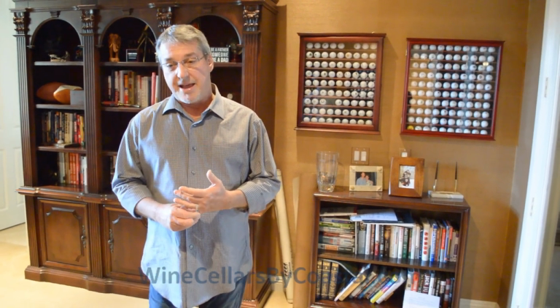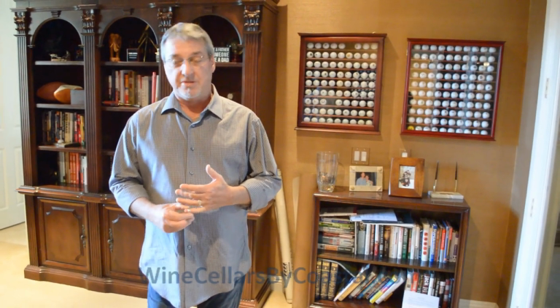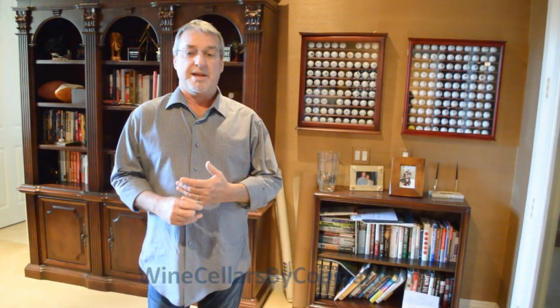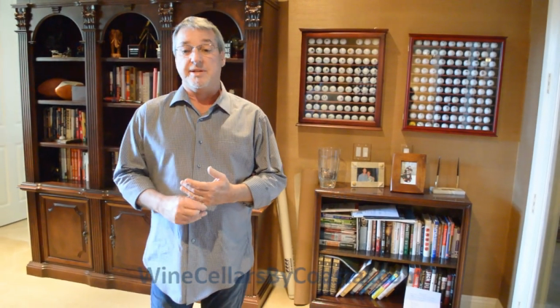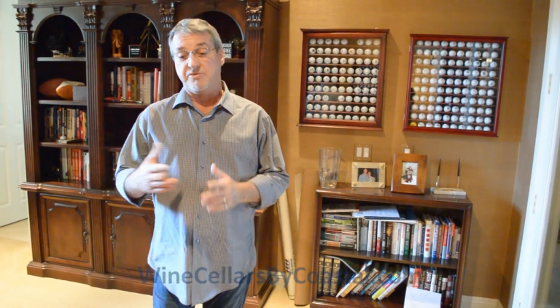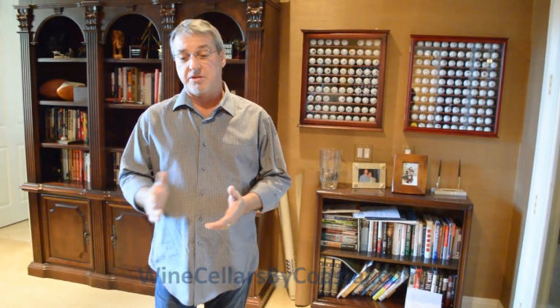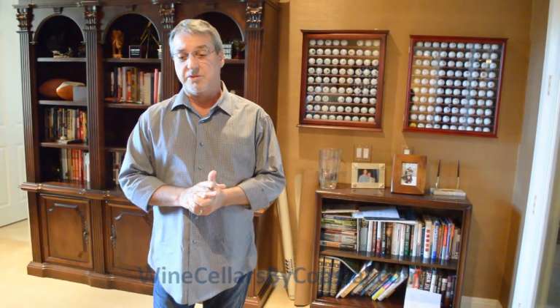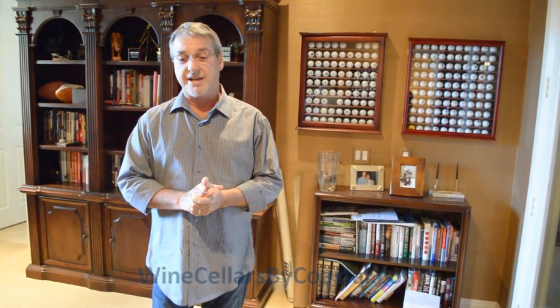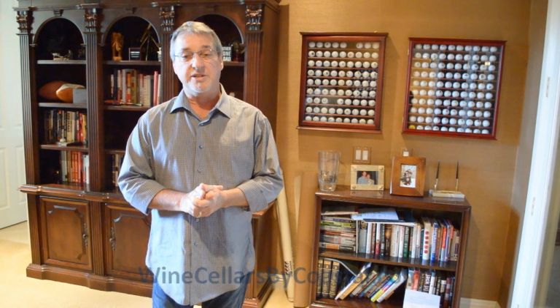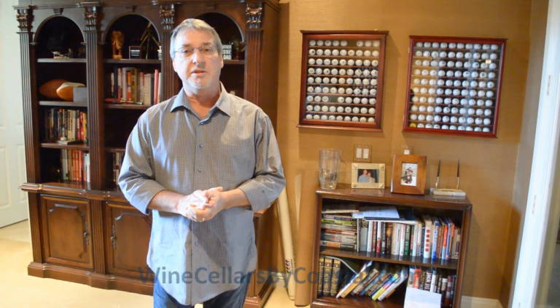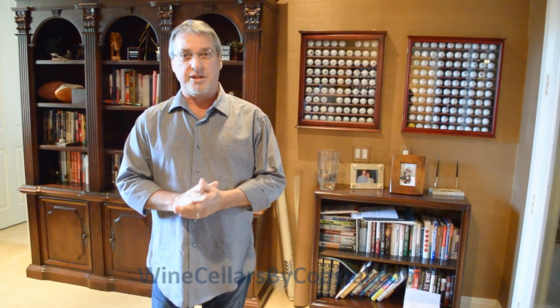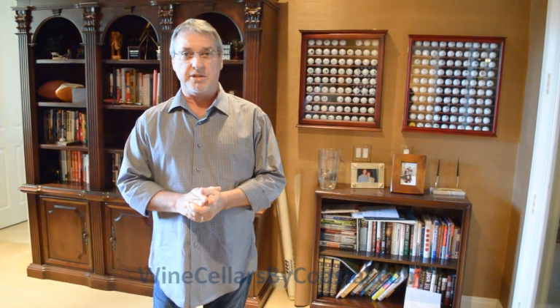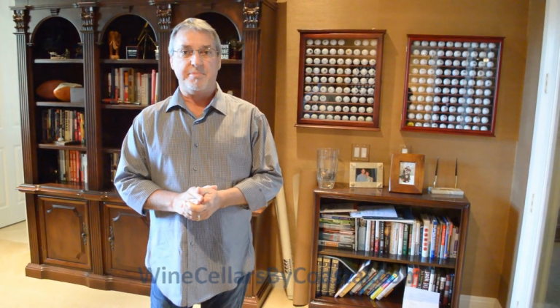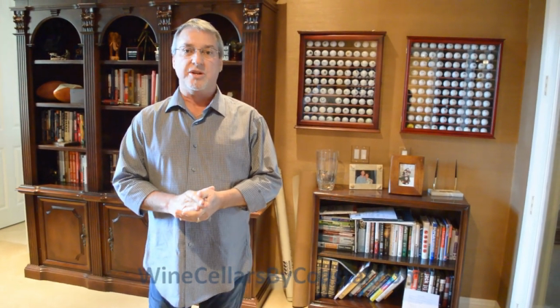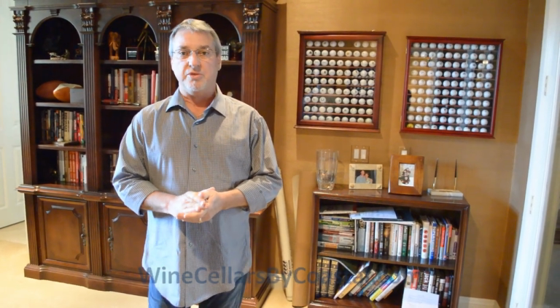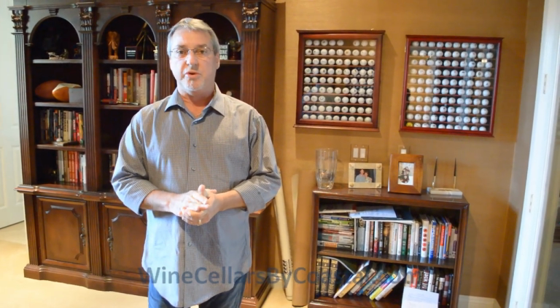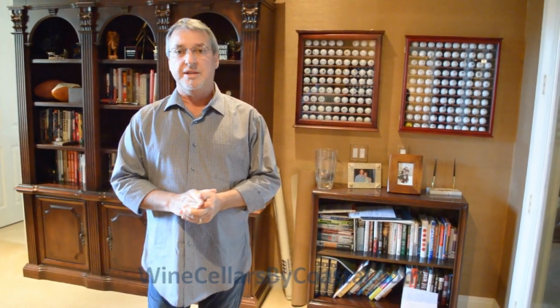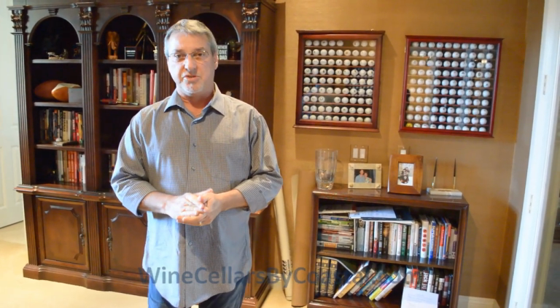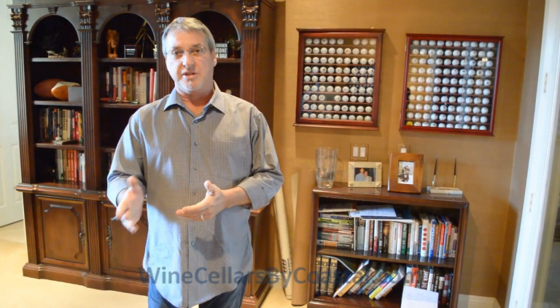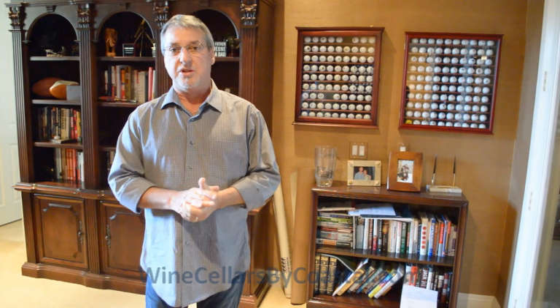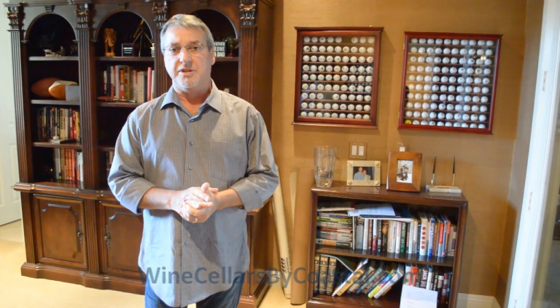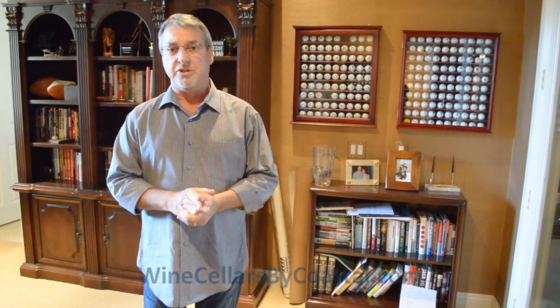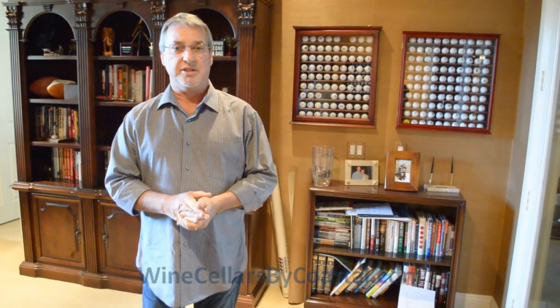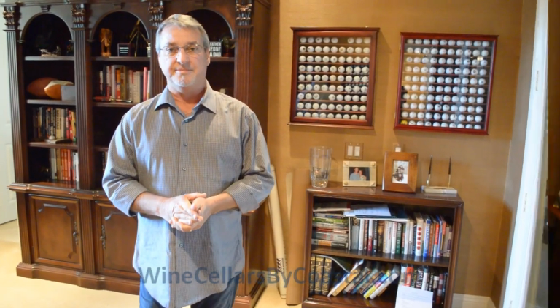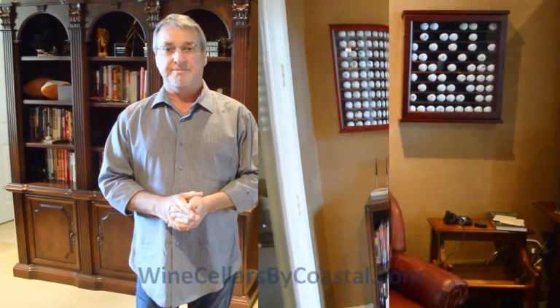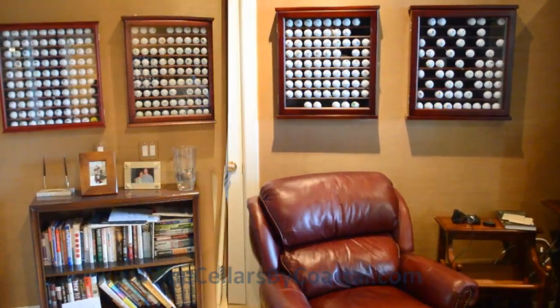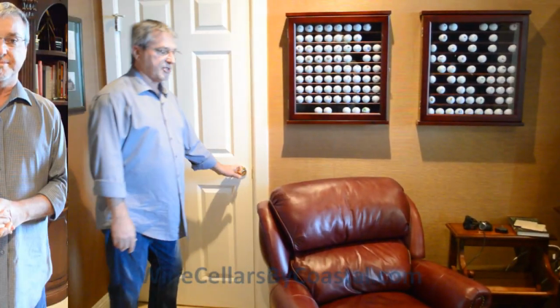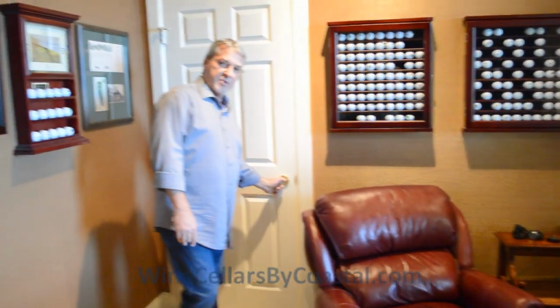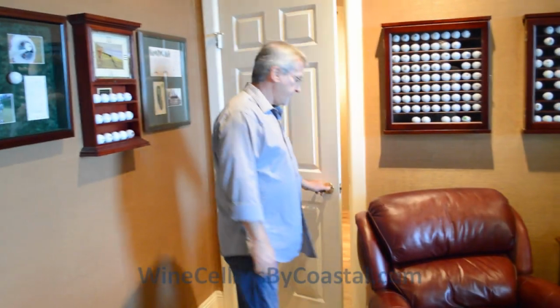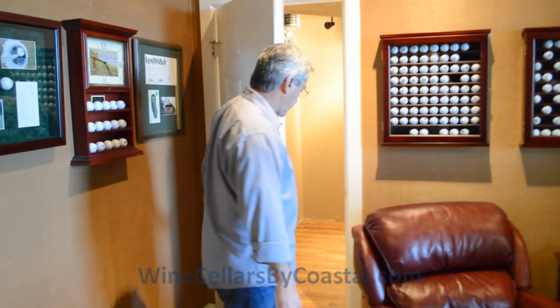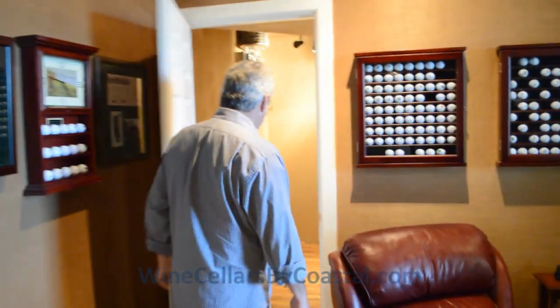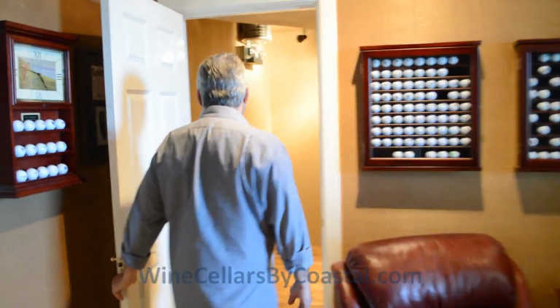The reason we're actually here today is we want to take a look at the Napa Valley oak barrel flooring that we just recently installed. So we're going to take a look at that today. Let's take a look at the wine cellar.